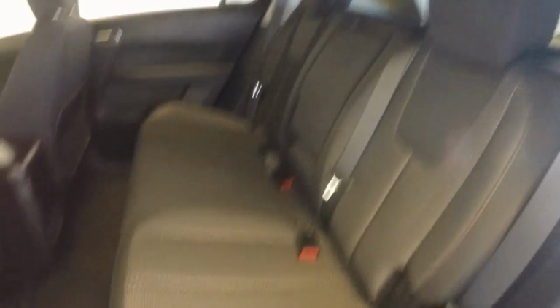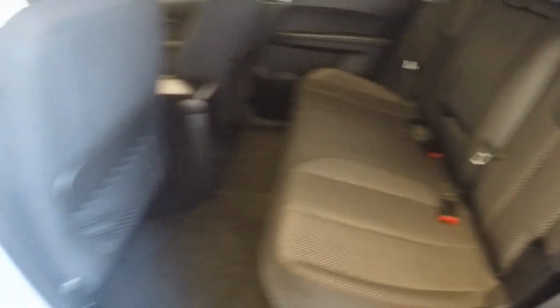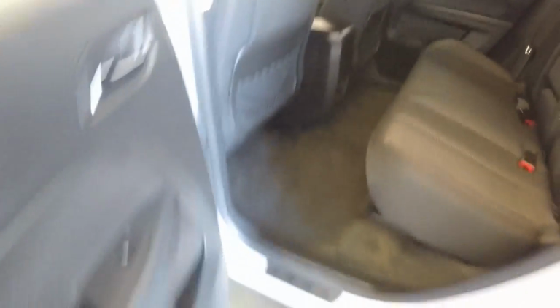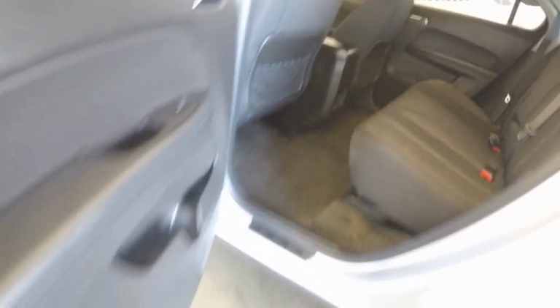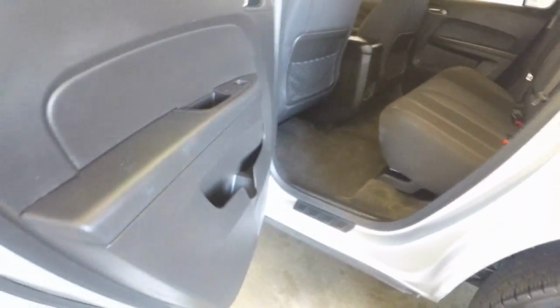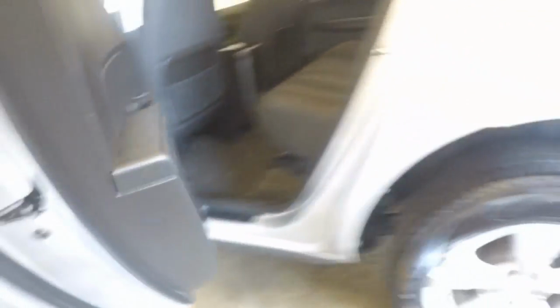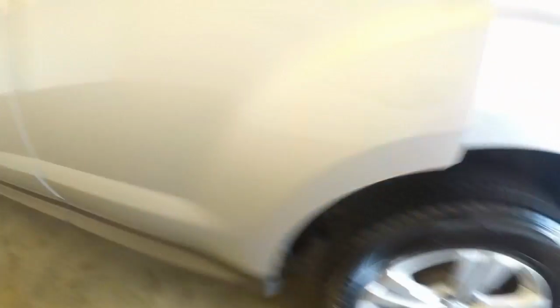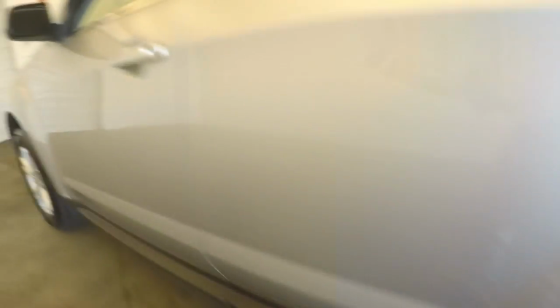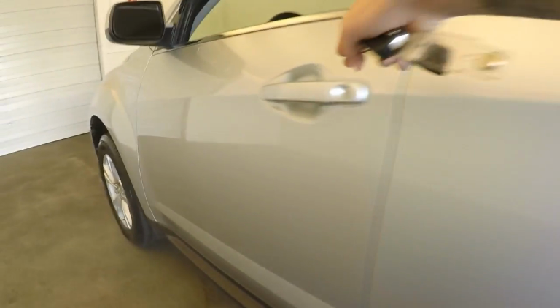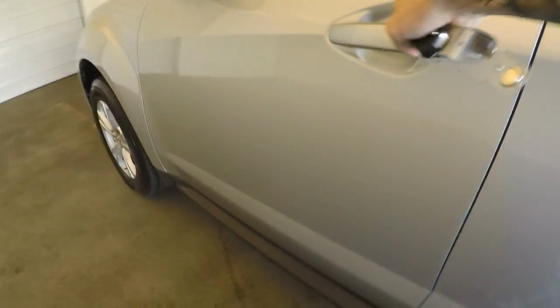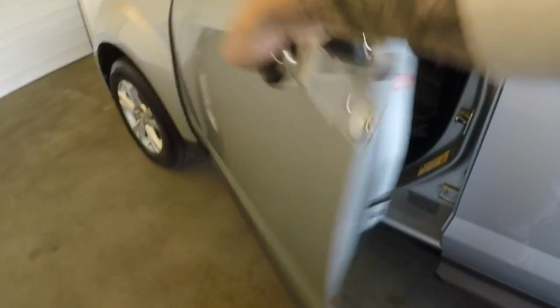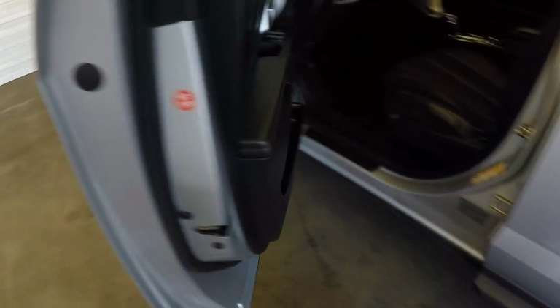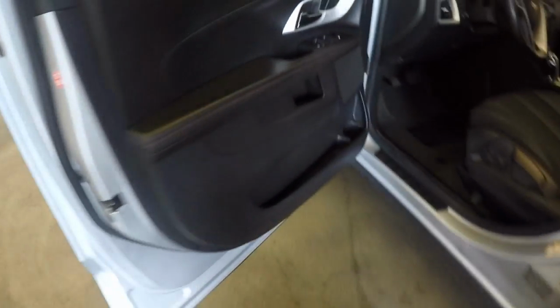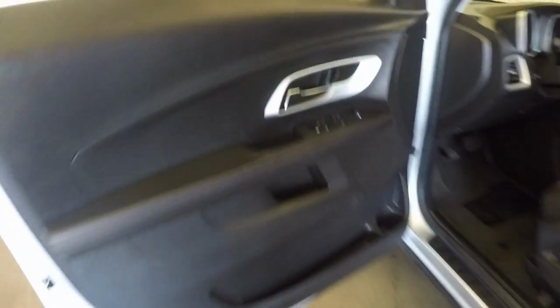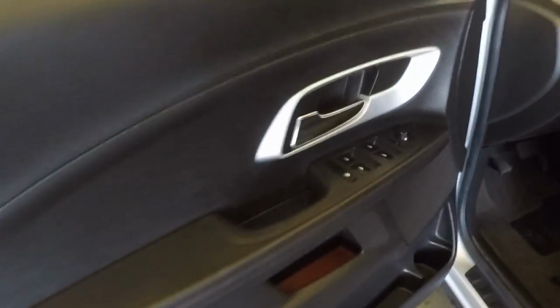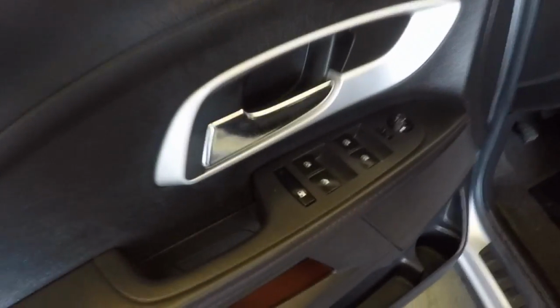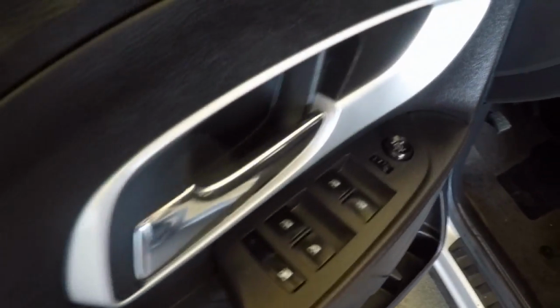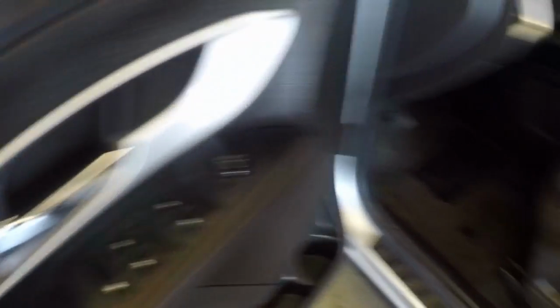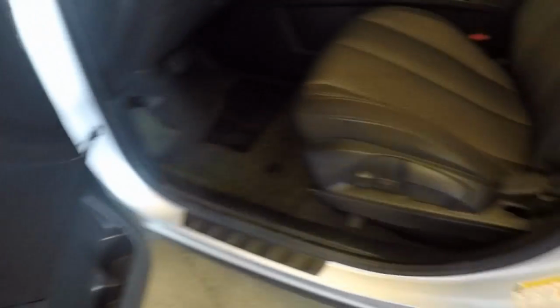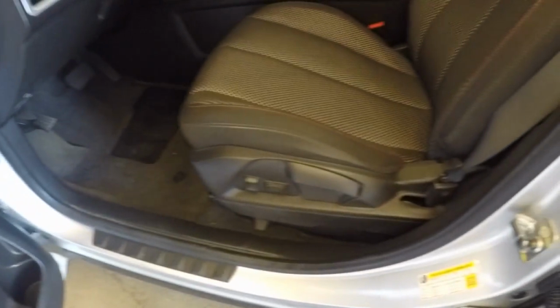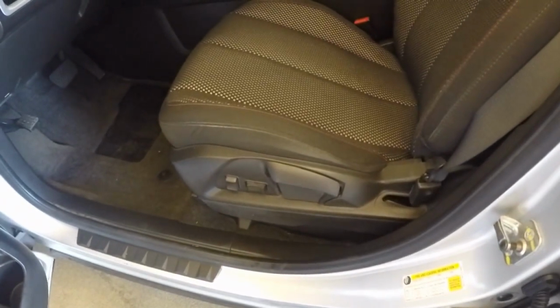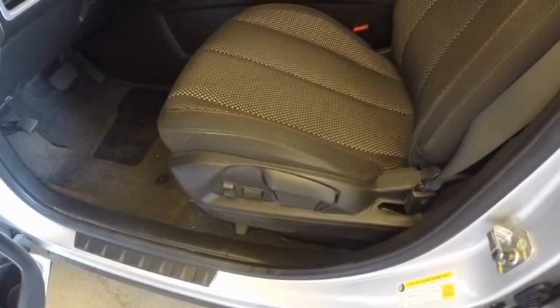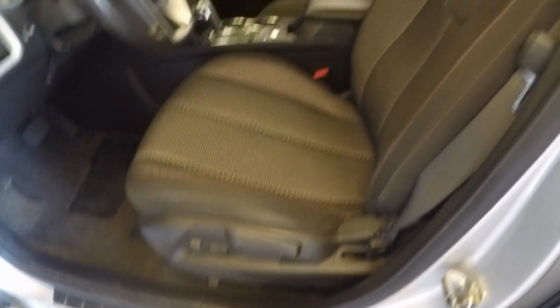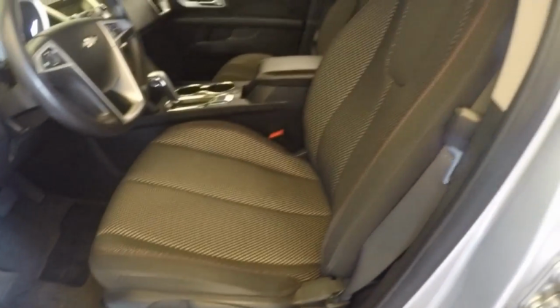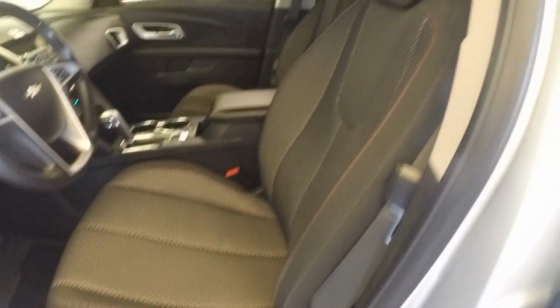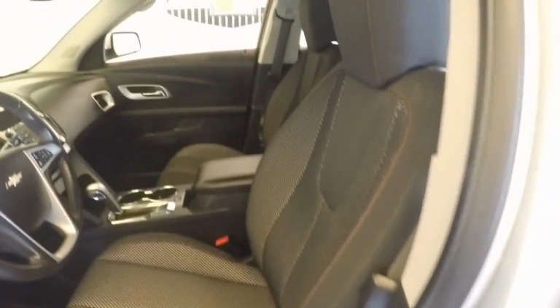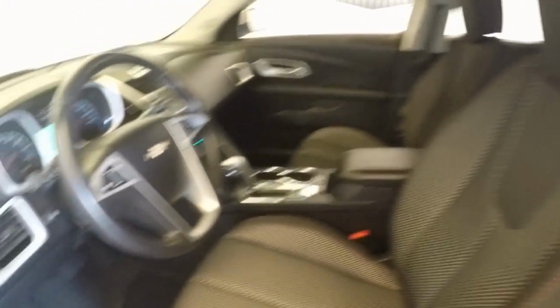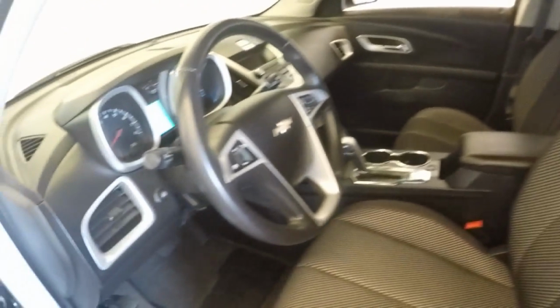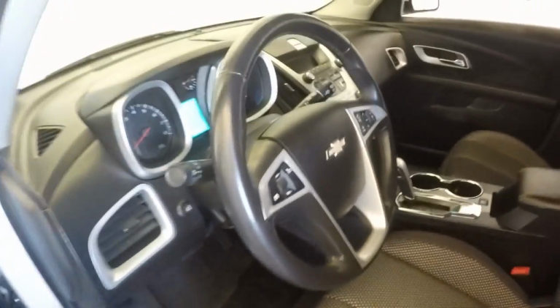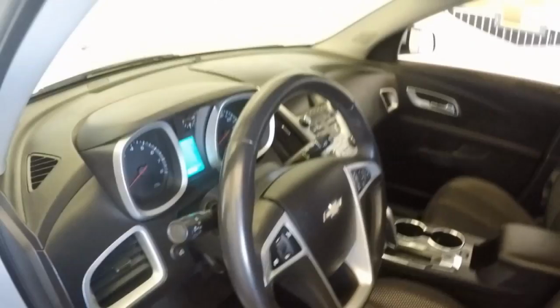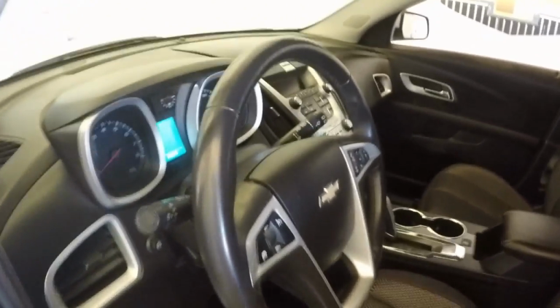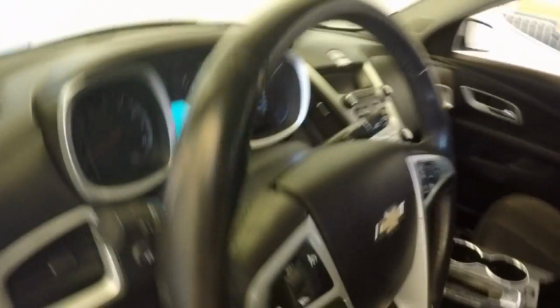Nice interior, no rips and tears, no stains, and all your controls on the door, half power, half manual seats, all your controls on the steering wheel.